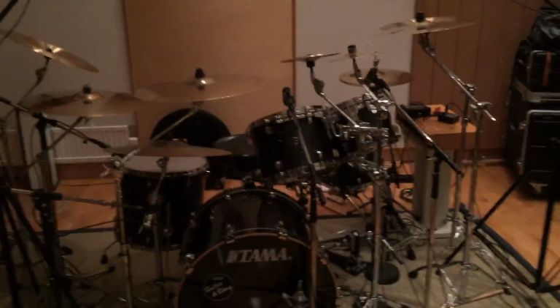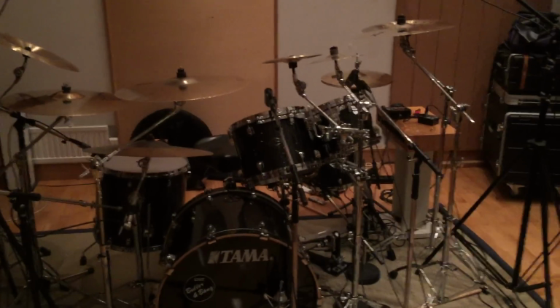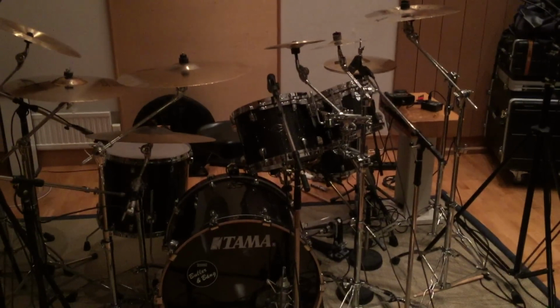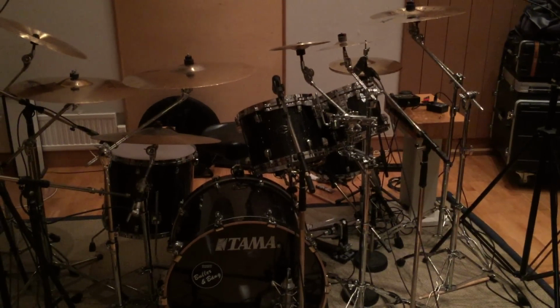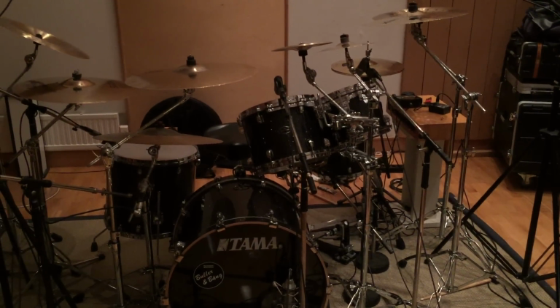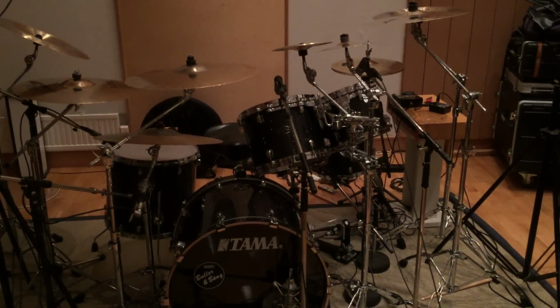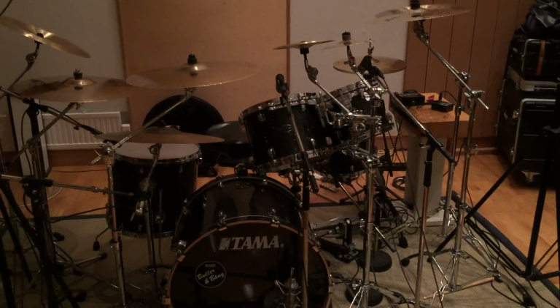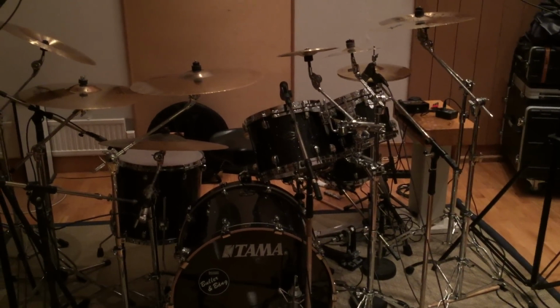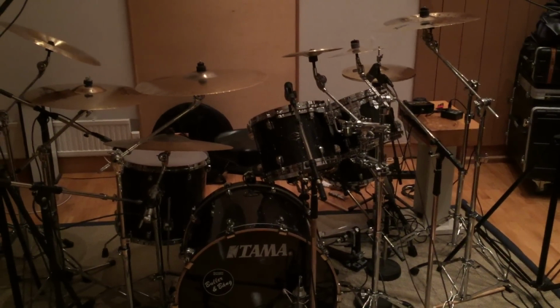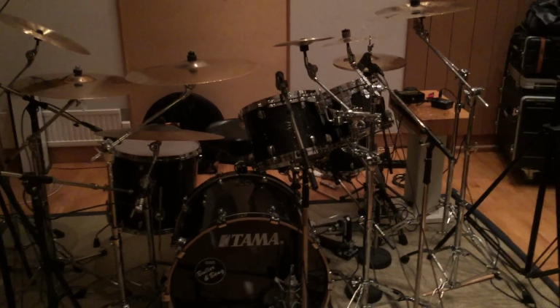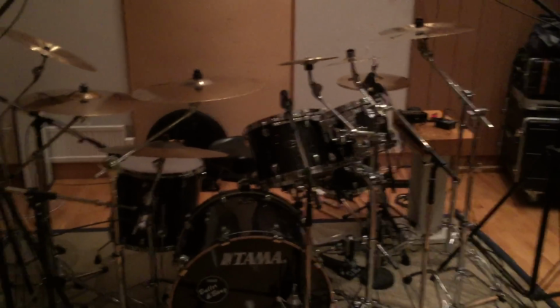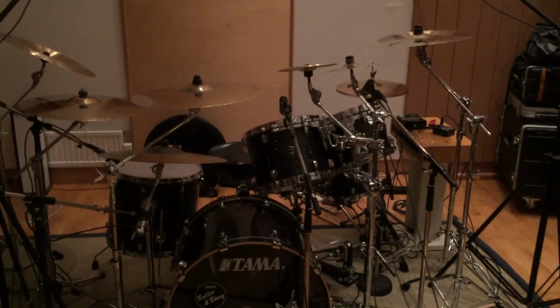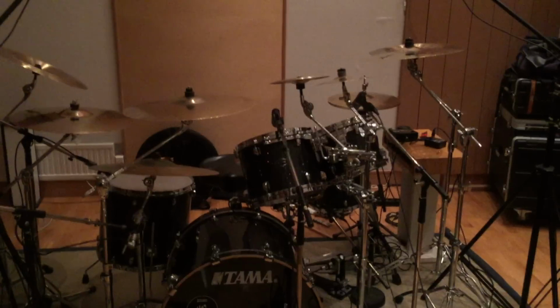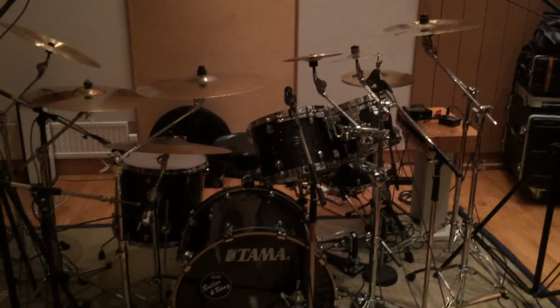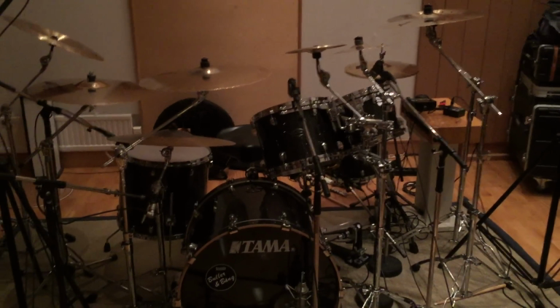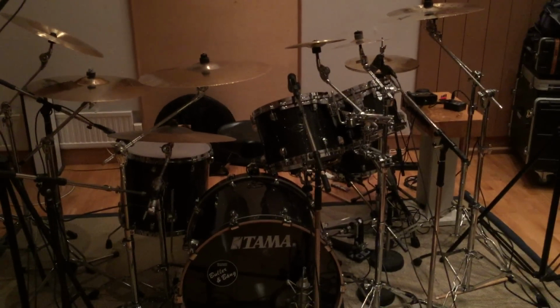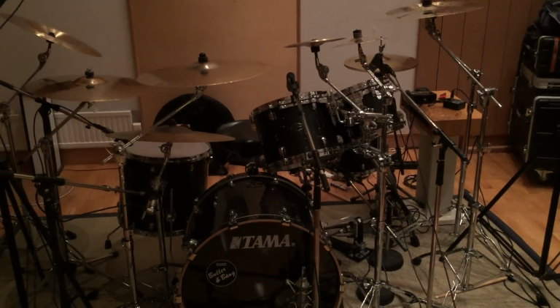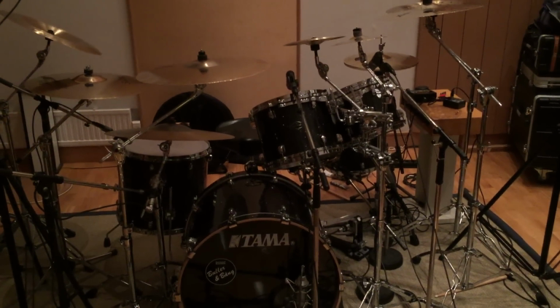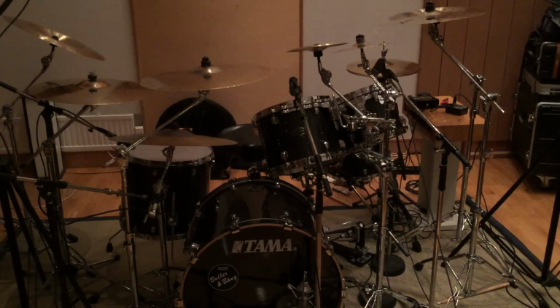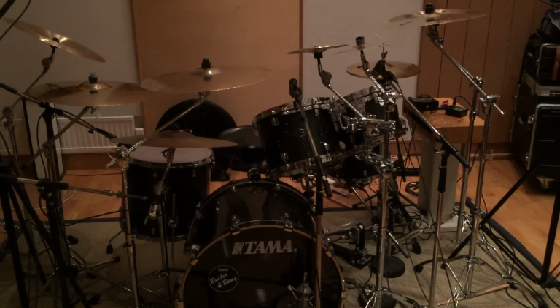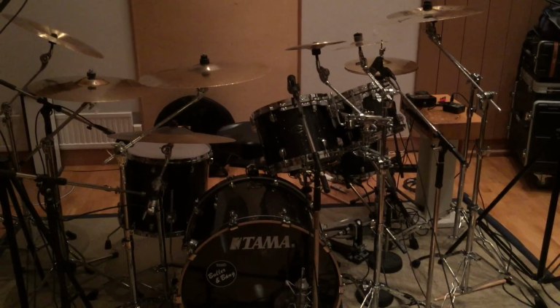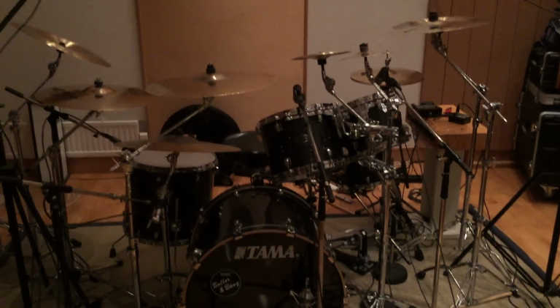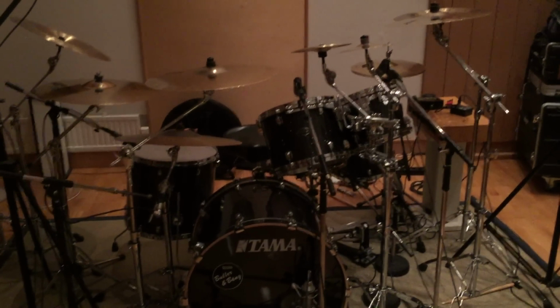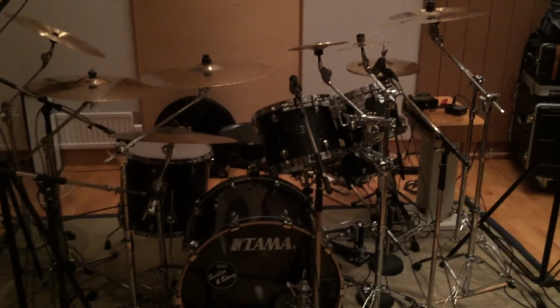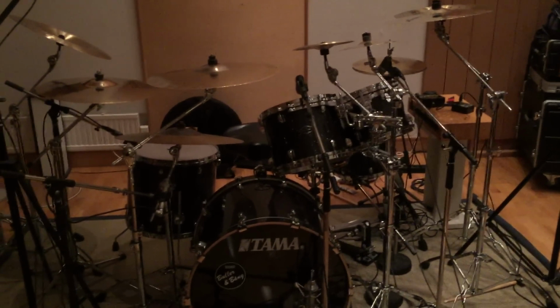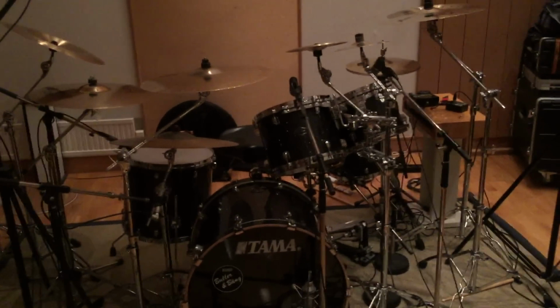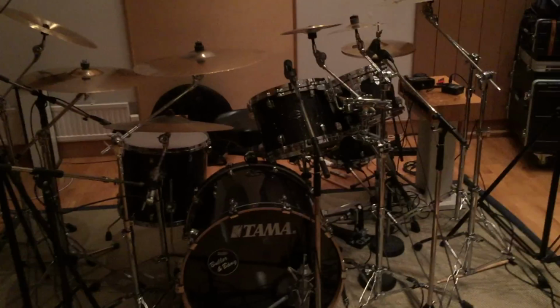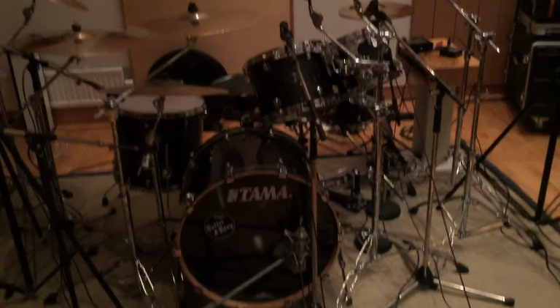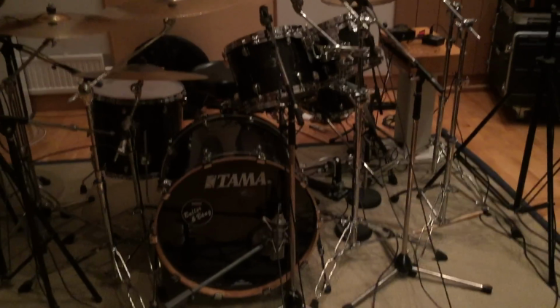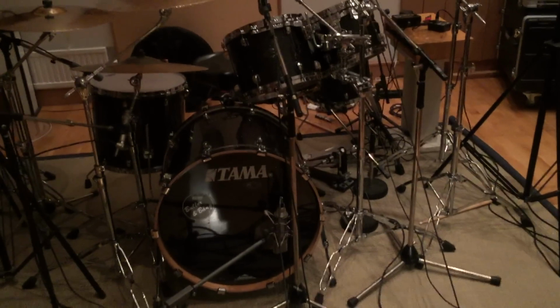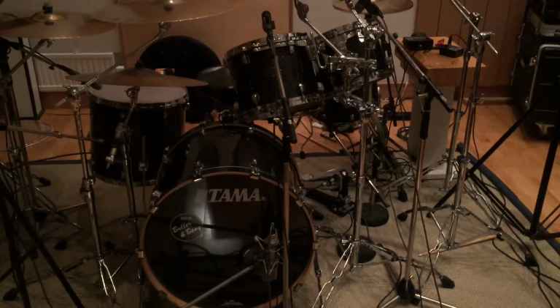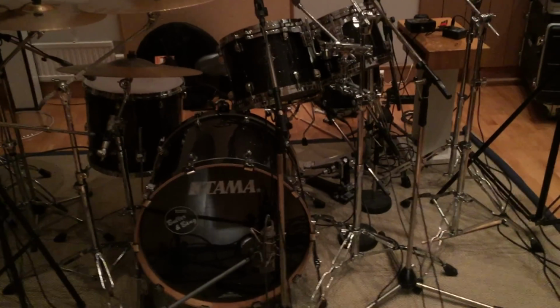Hi everyone, I just finished an album recording session here in Studio Fredman, Gothenburg, and I figured I'd share with you some of the equipment that I've been using. We have a Tama Starclassic Maple kit.